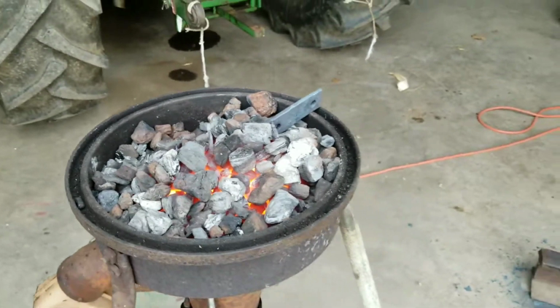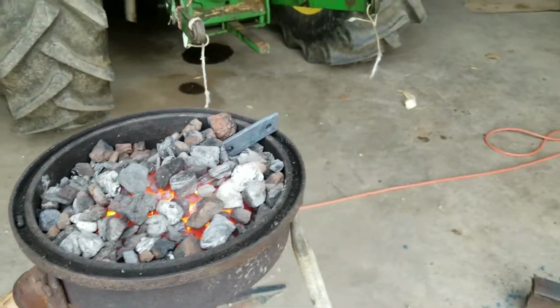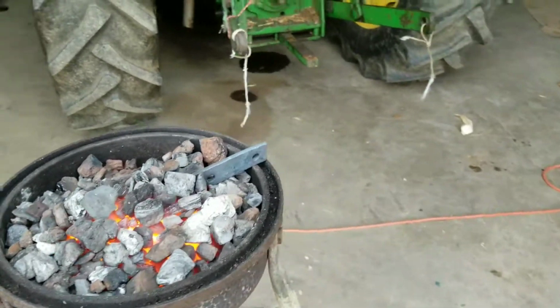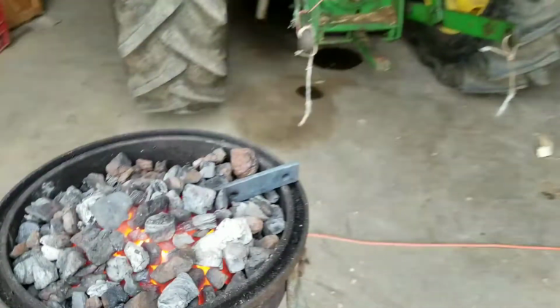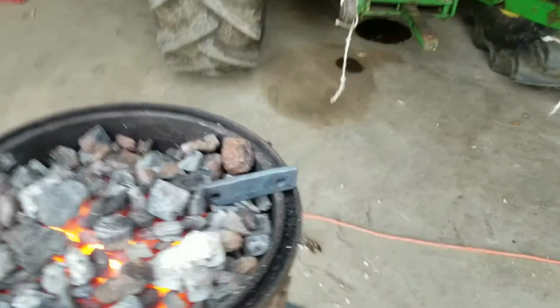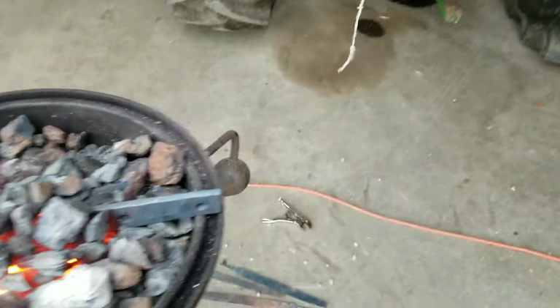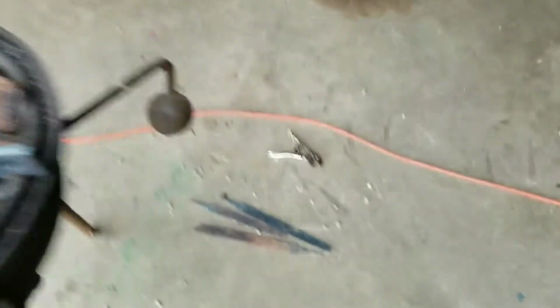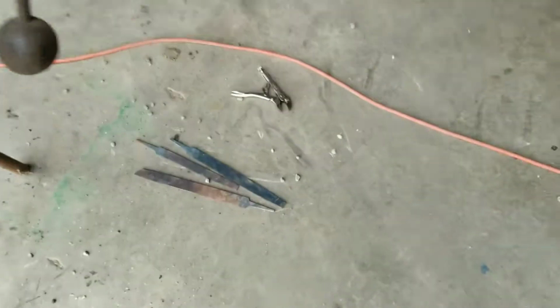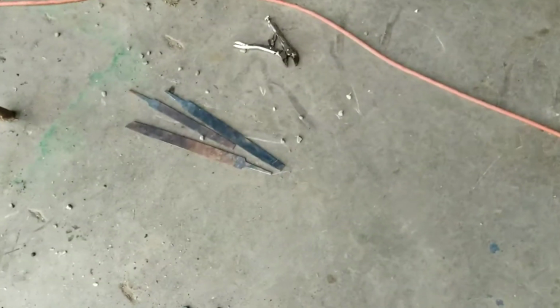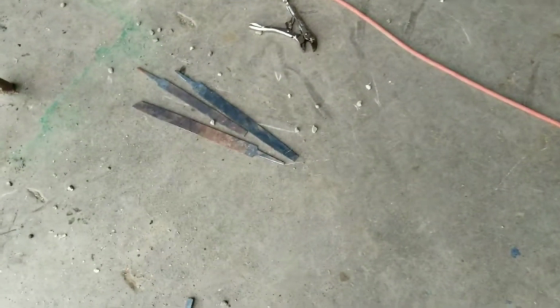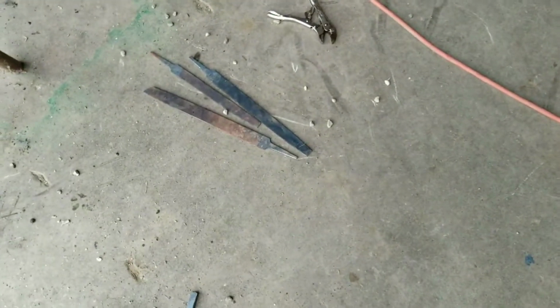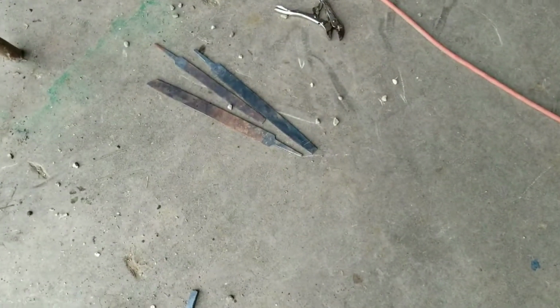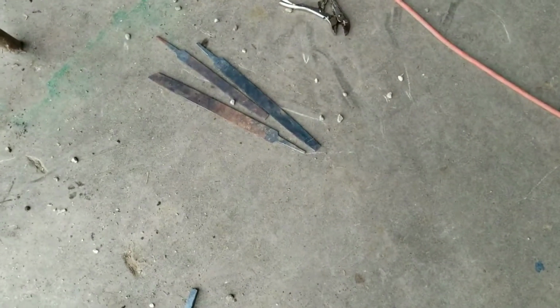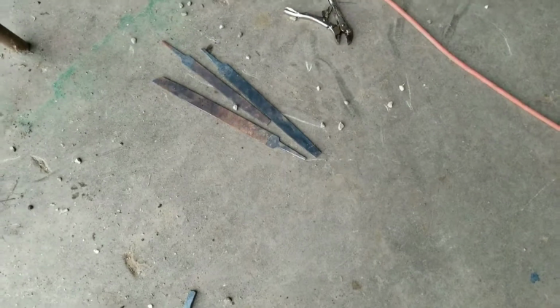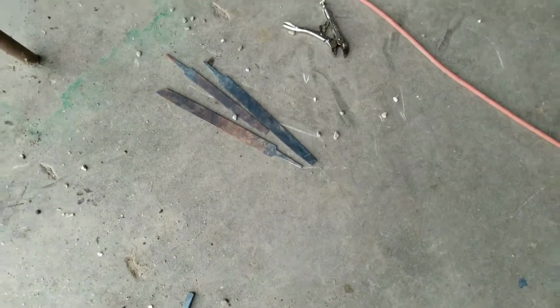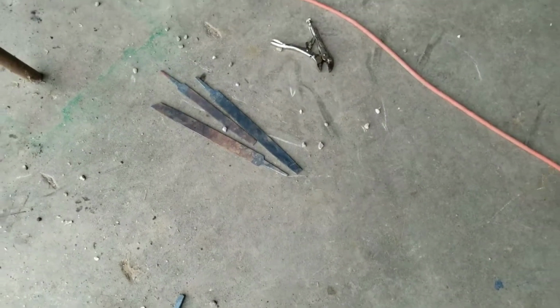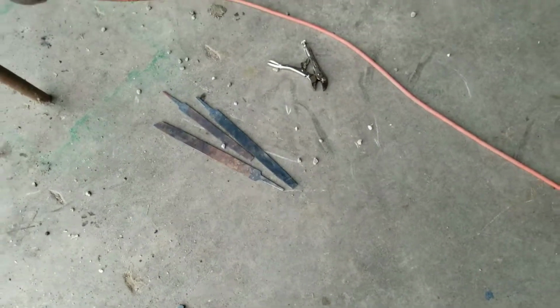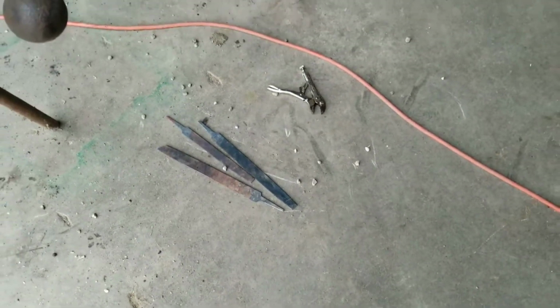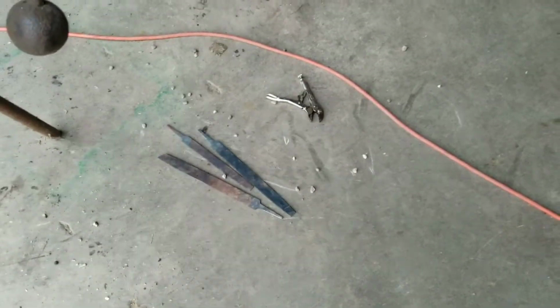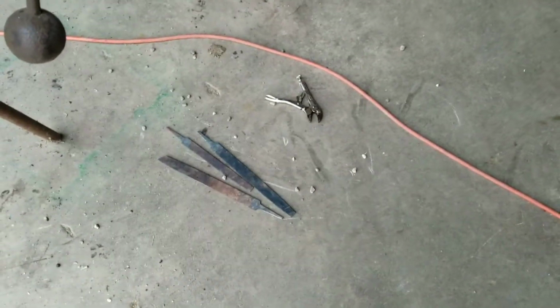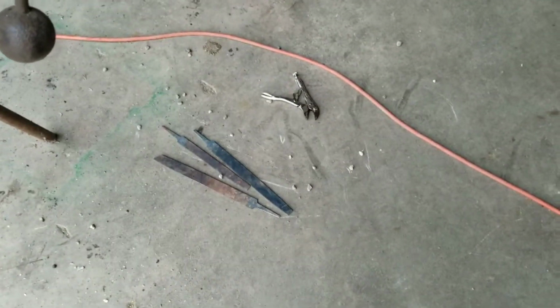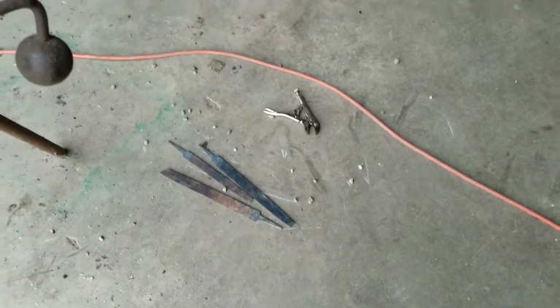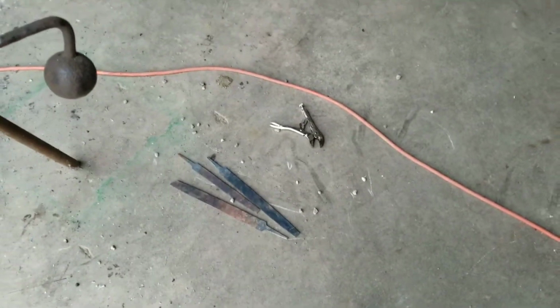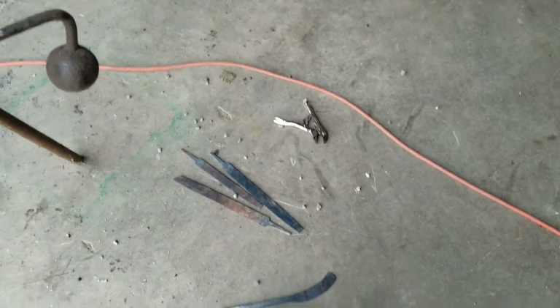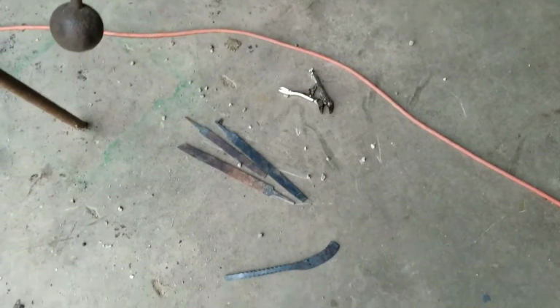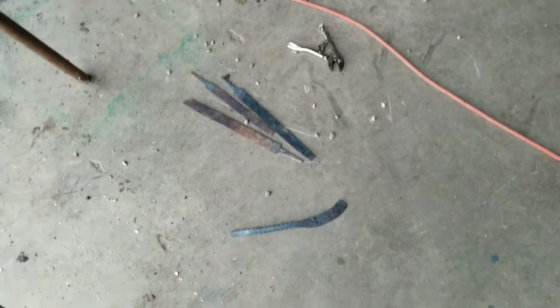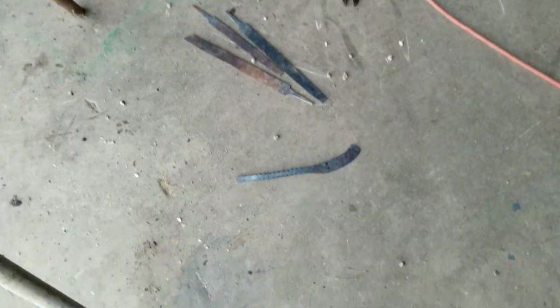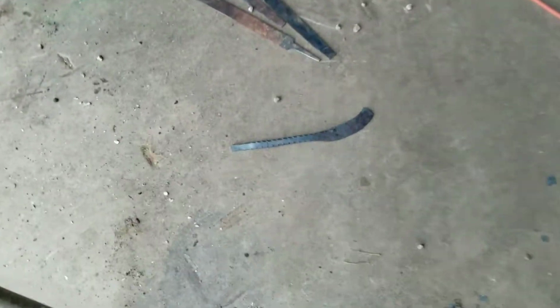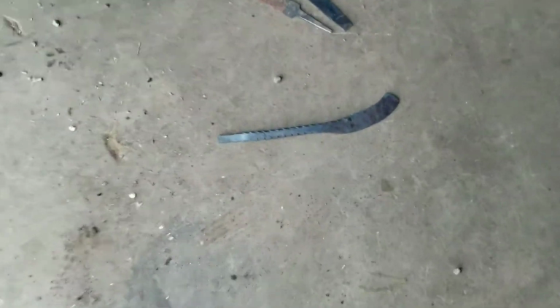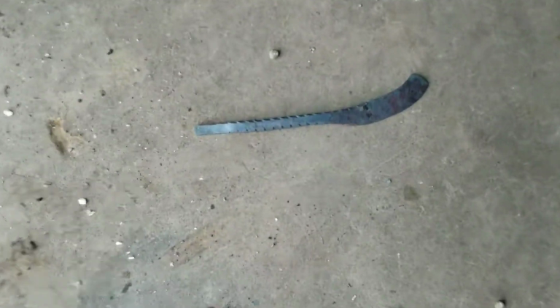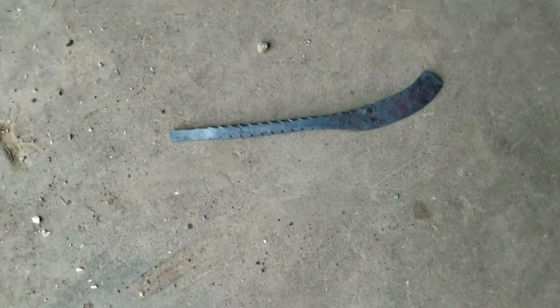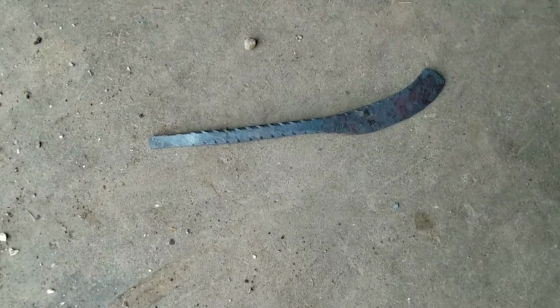Kind of been messing around. Heated up some more files — we'll make some knives. Played with a piece of rebar. Check that out.